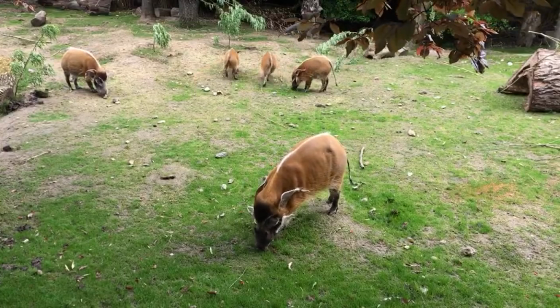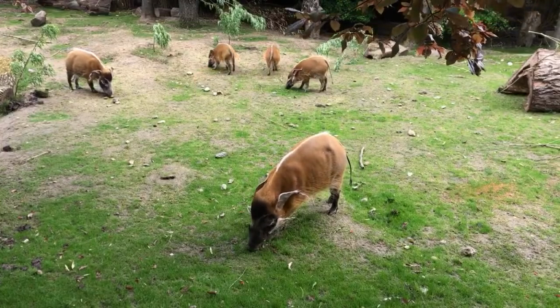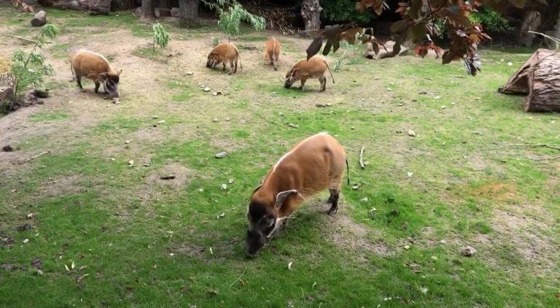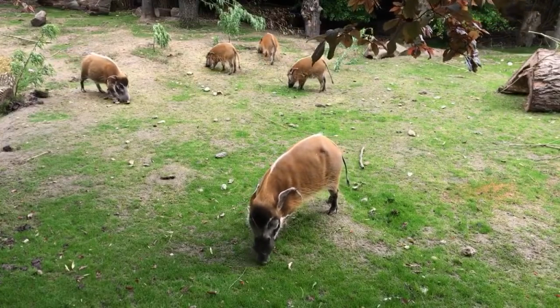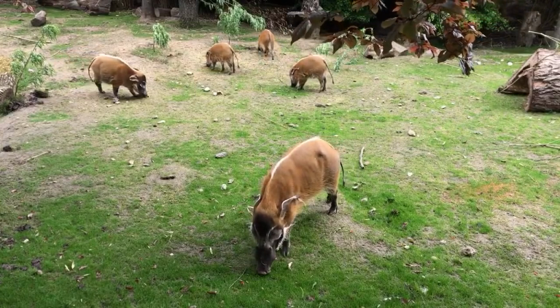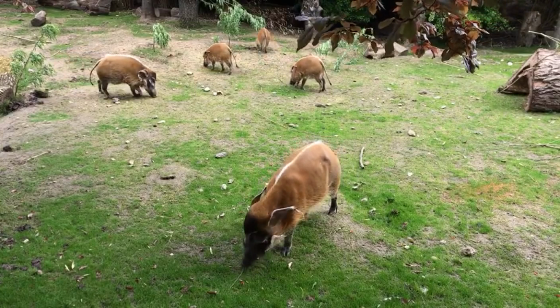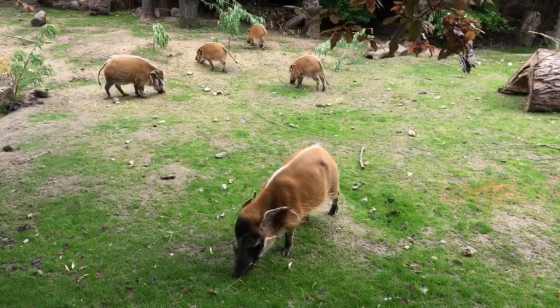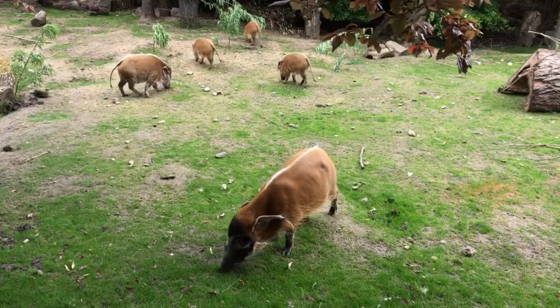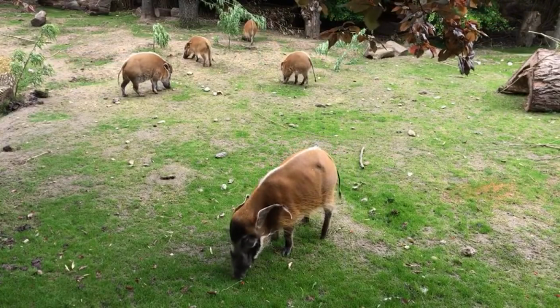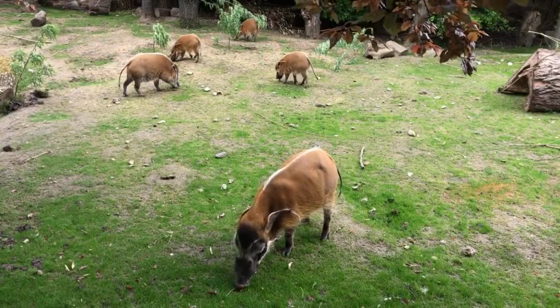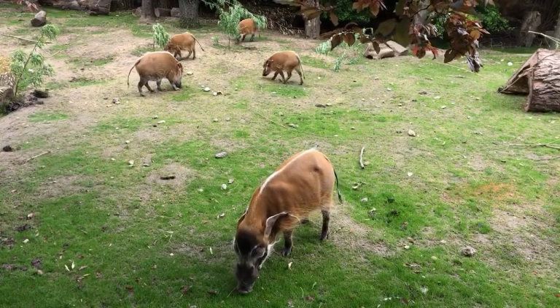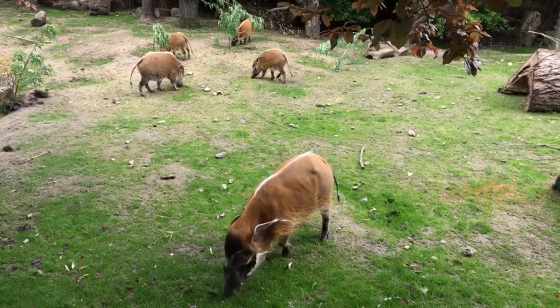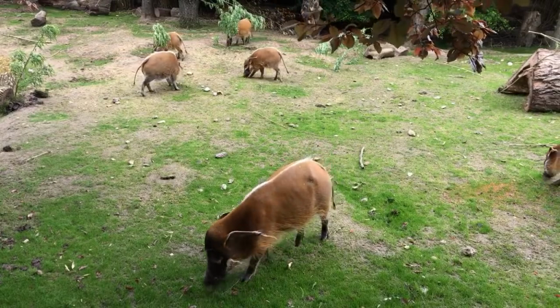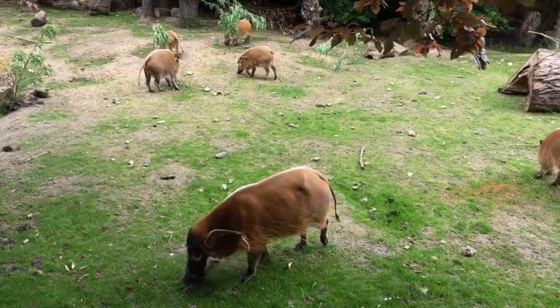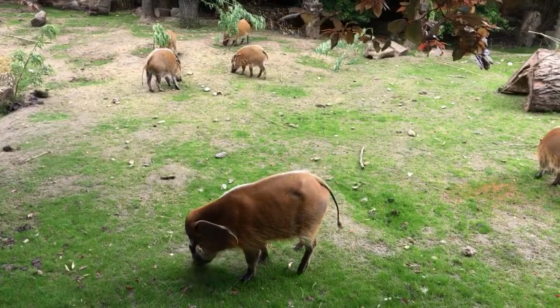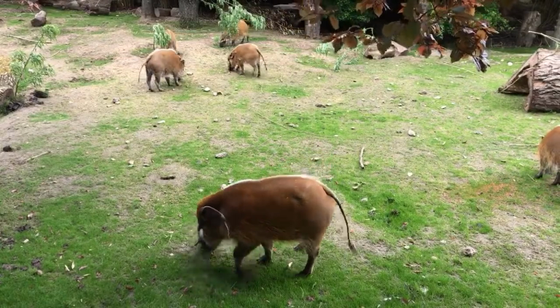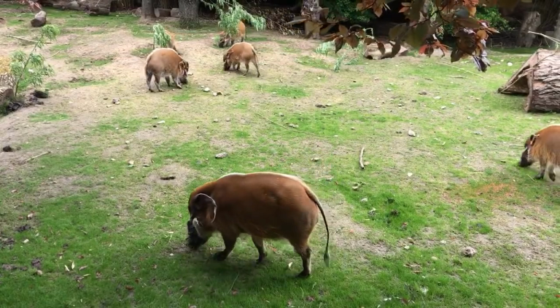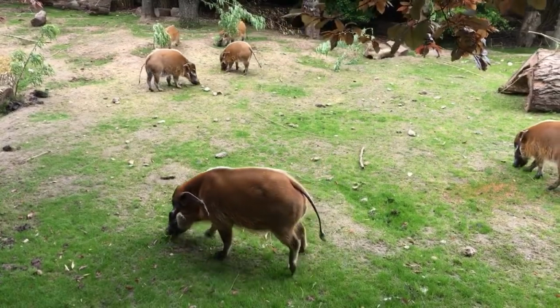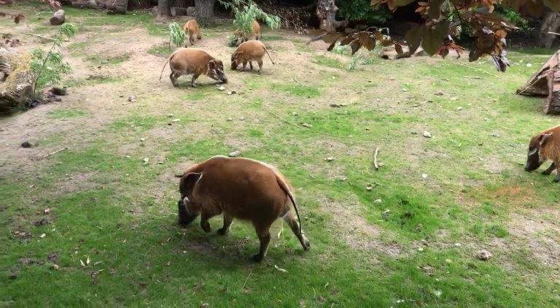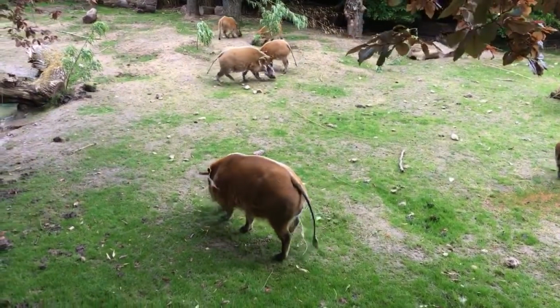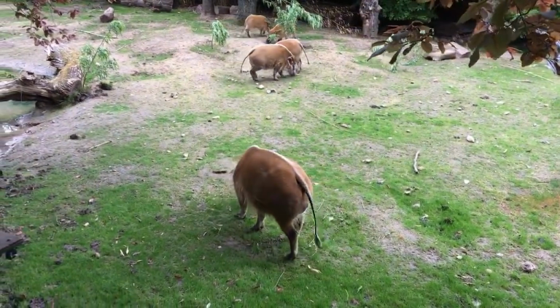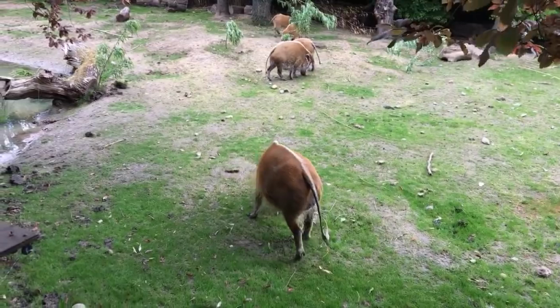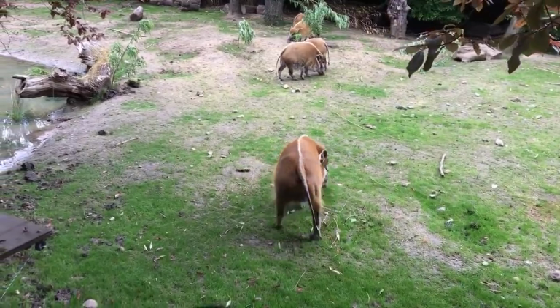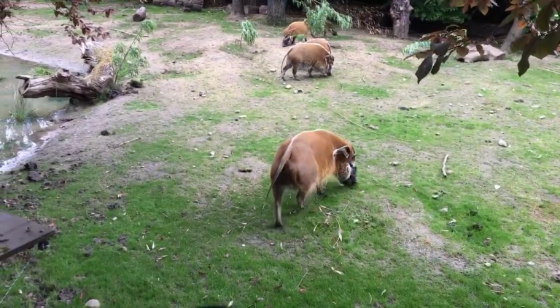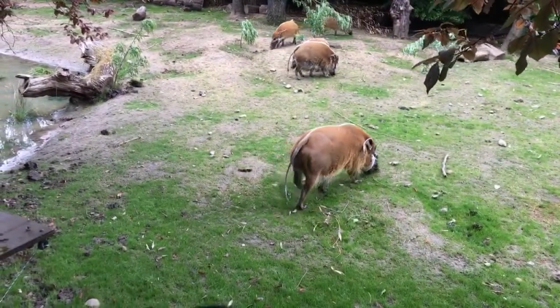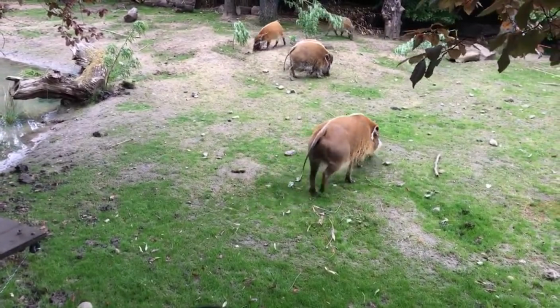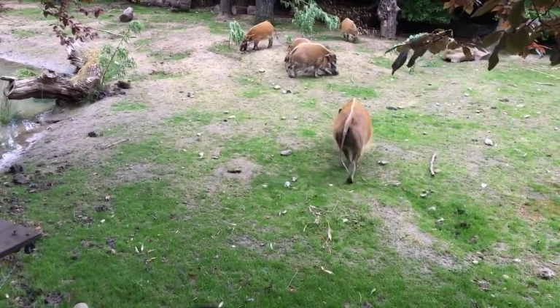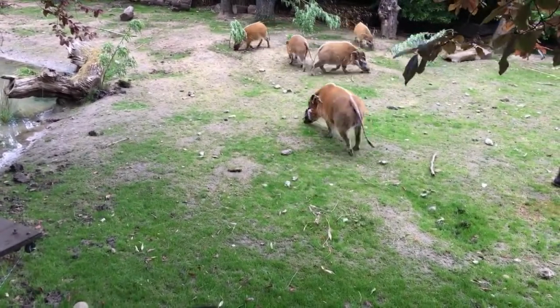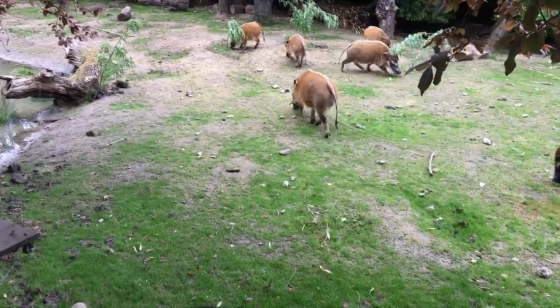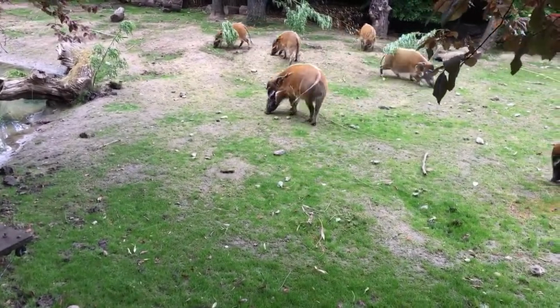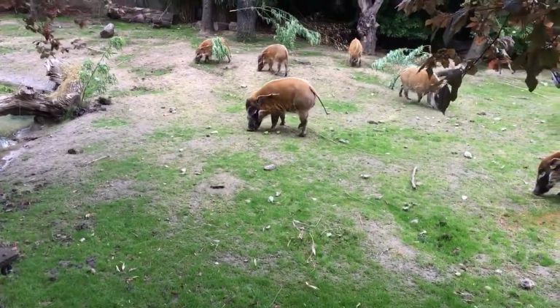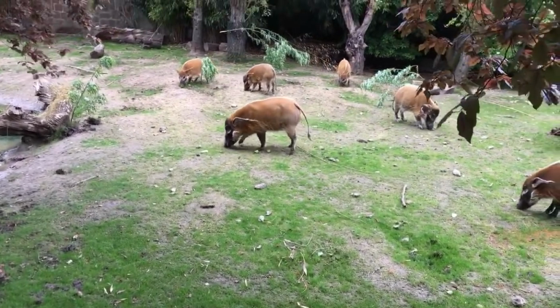A bit of background to the species here at Chester: on our giraffe team we have three different wild pig species. We have the common warthogs, which are from Africa; we have the babirusa from Southeast Asia; and we have these guys, who are the Red River Hogs from Central and Western Africa.